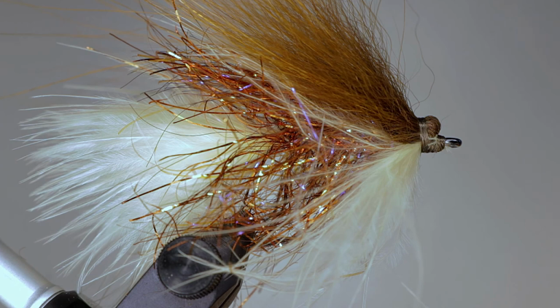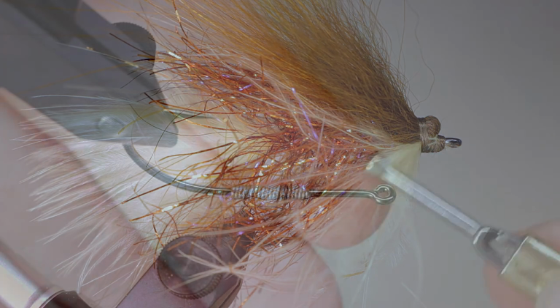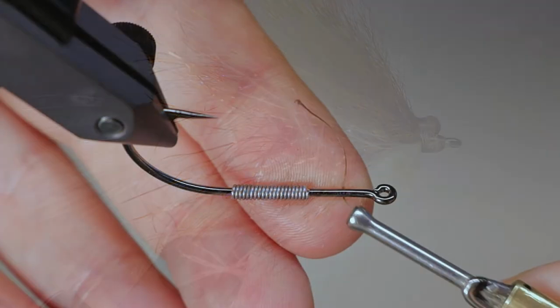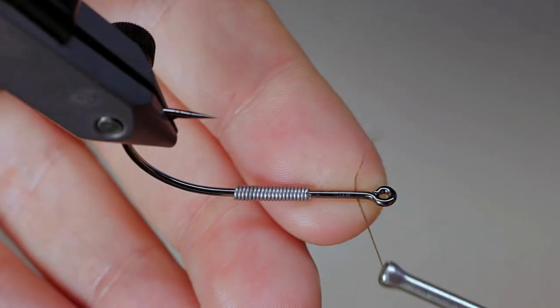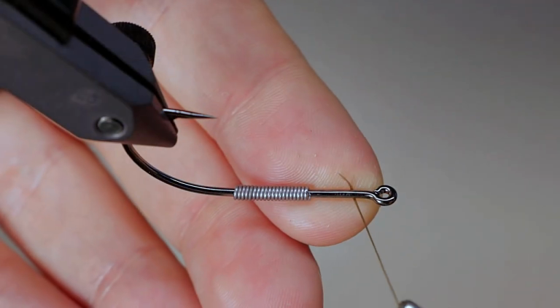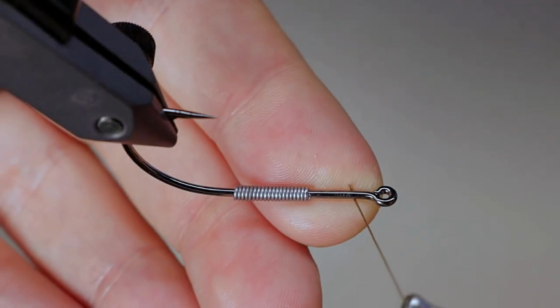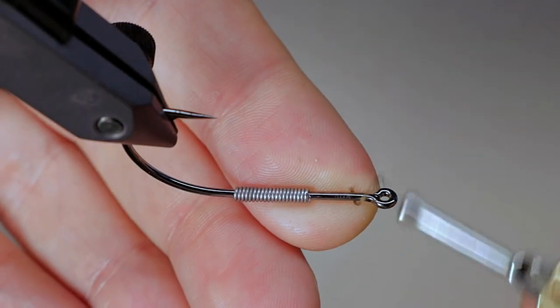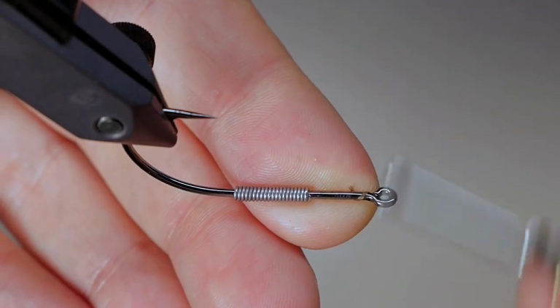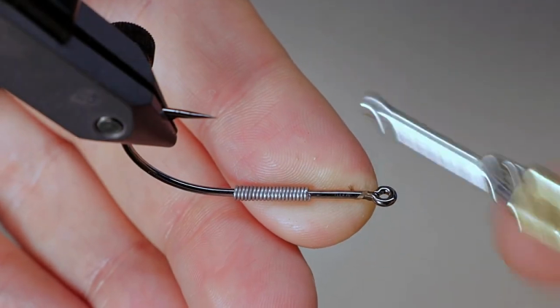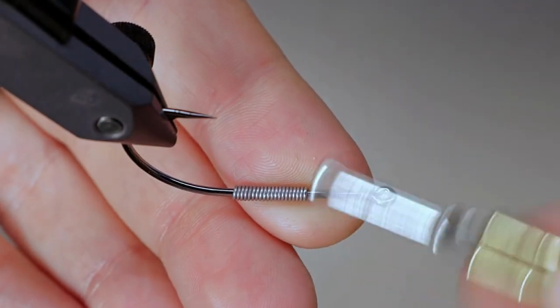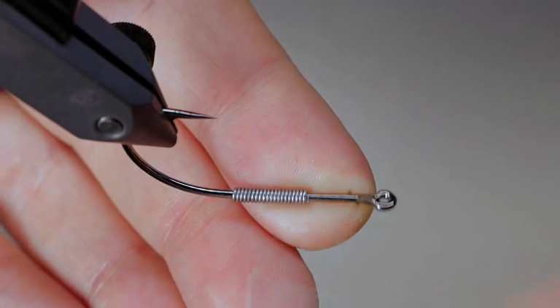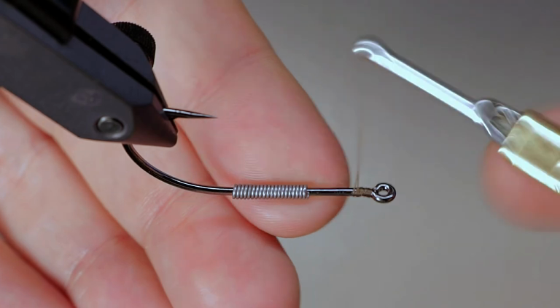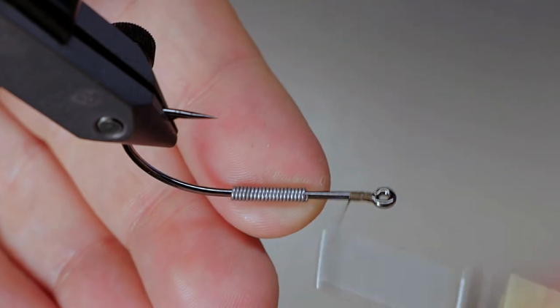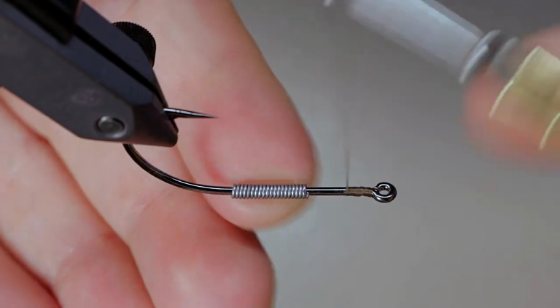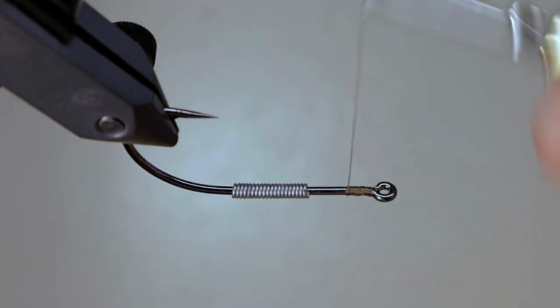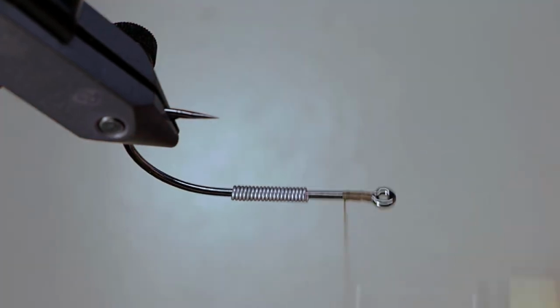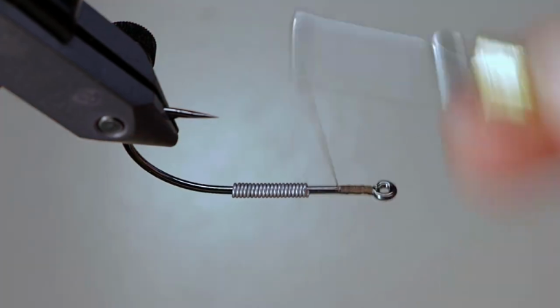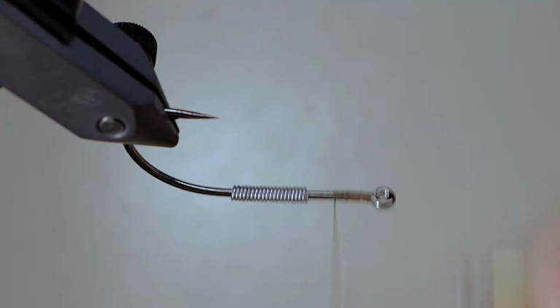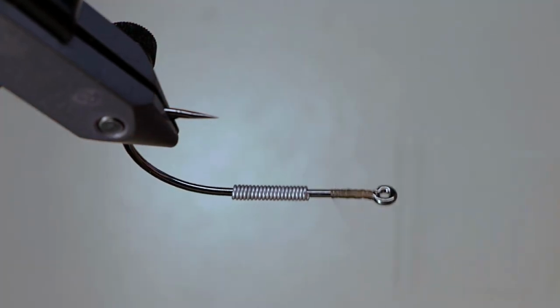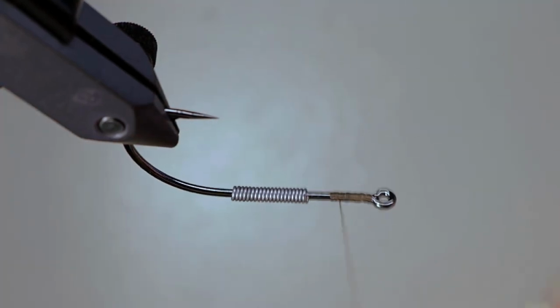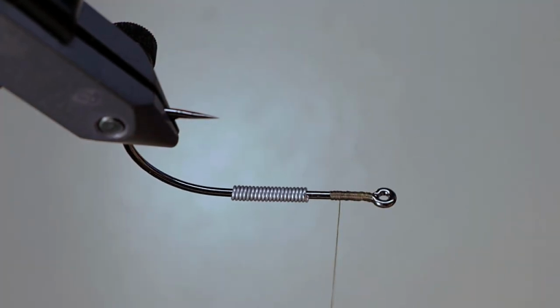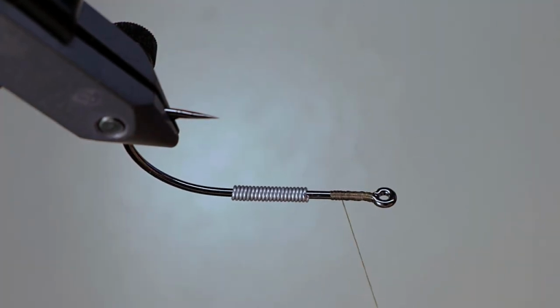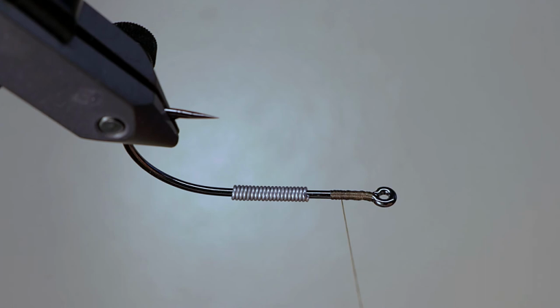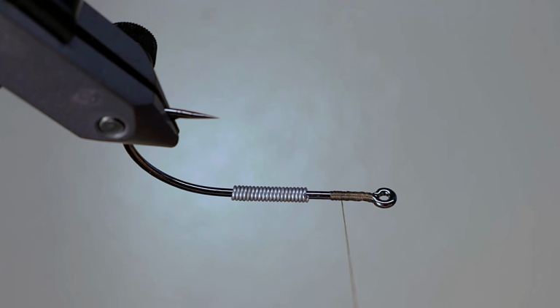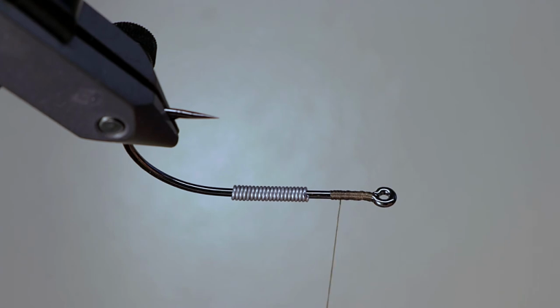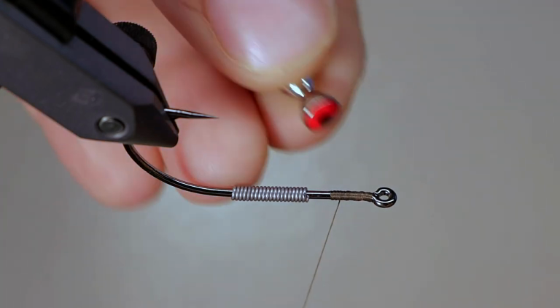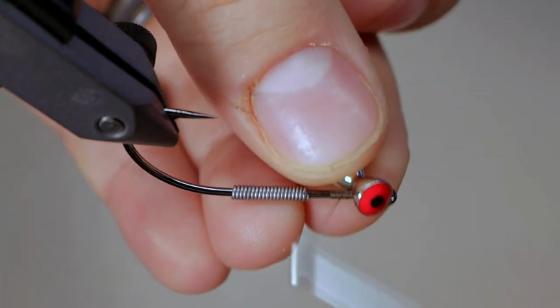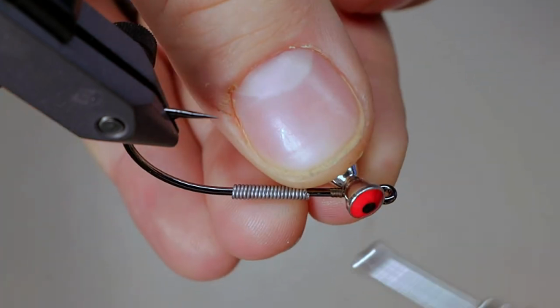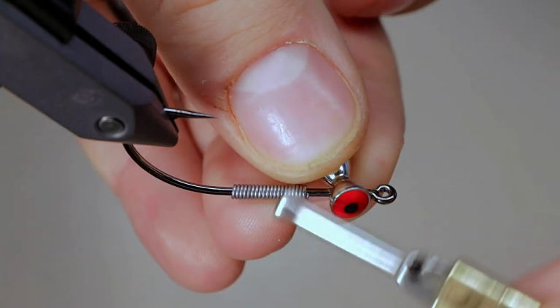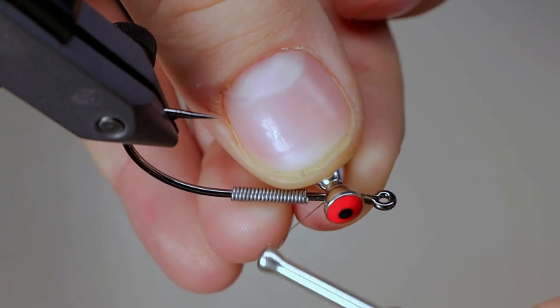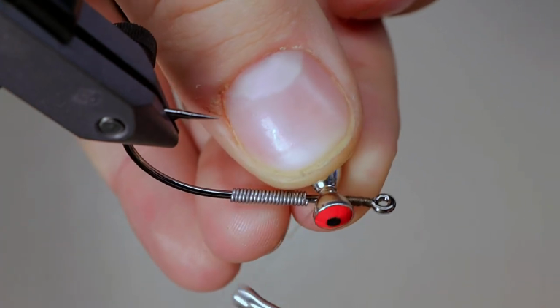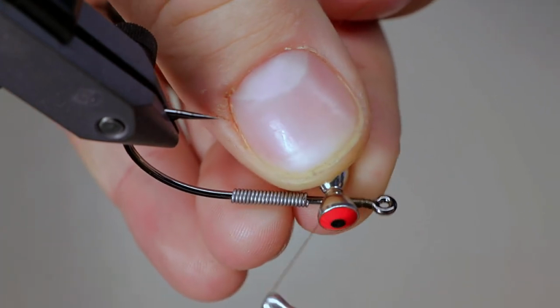Place the front hook in your vise. If you have a rotary vise, you can turn the hook upside down — I find it easier to place the dumbbell eyes this way. Start the thread just behind the eye of the hook, and if you choose to add lead, leave it out of the way until you get the eyes secure.